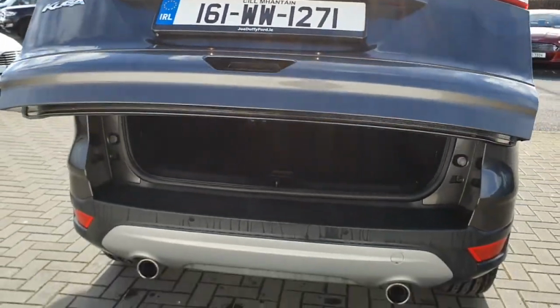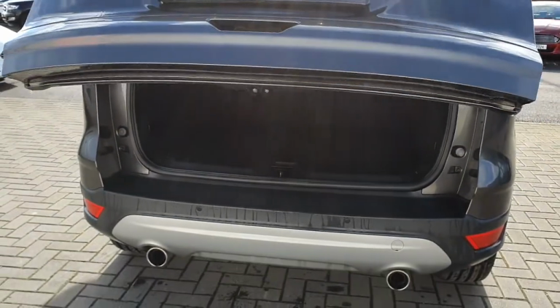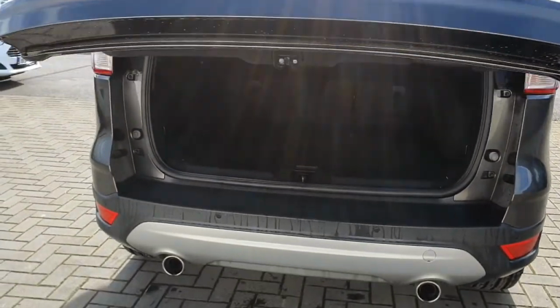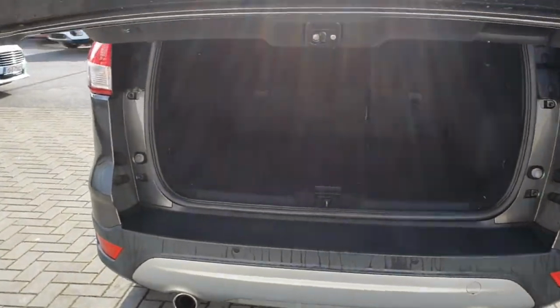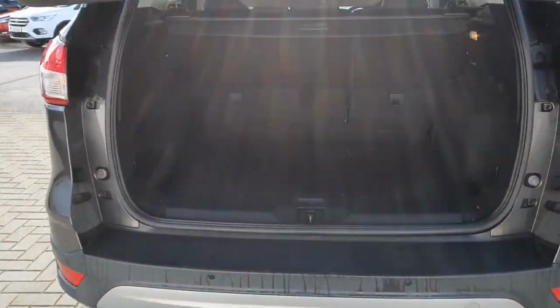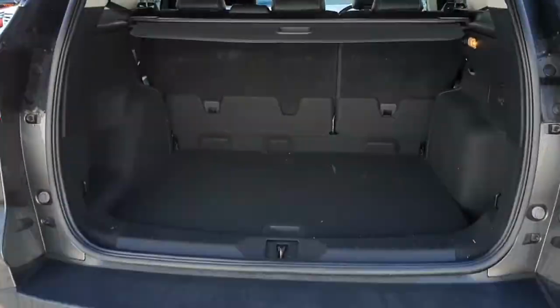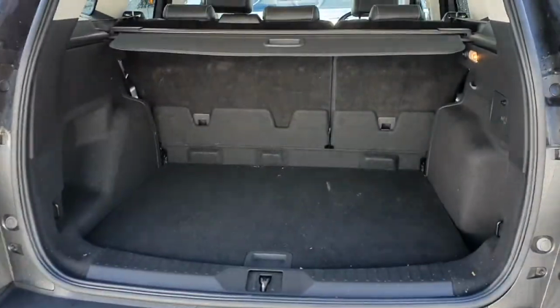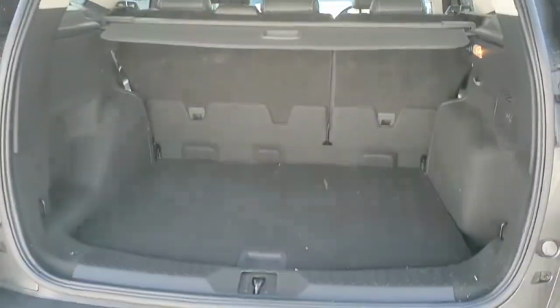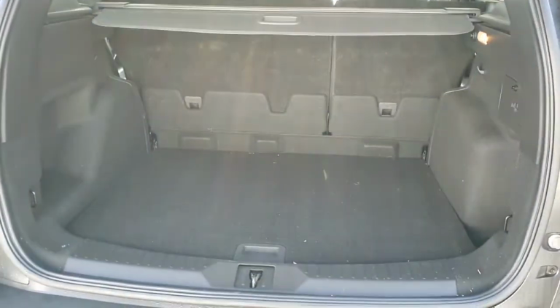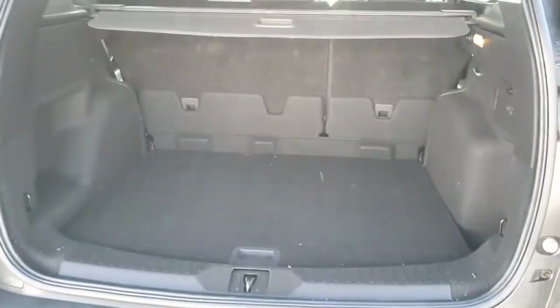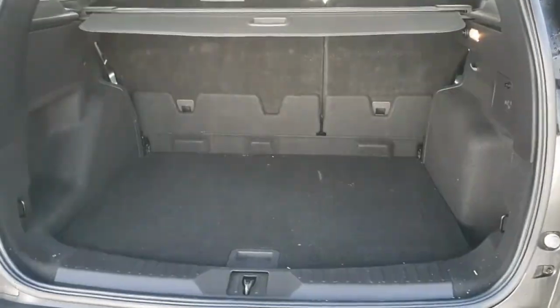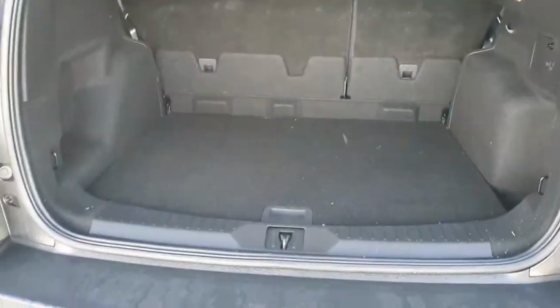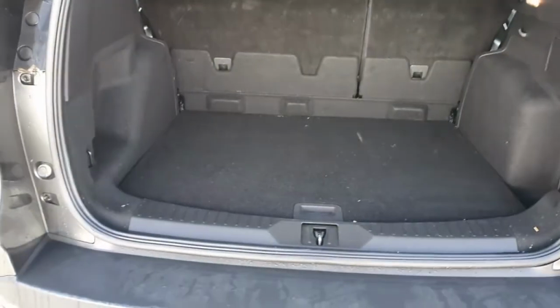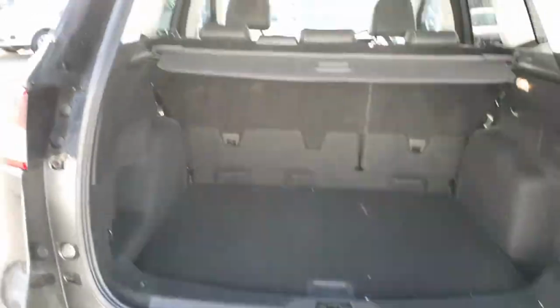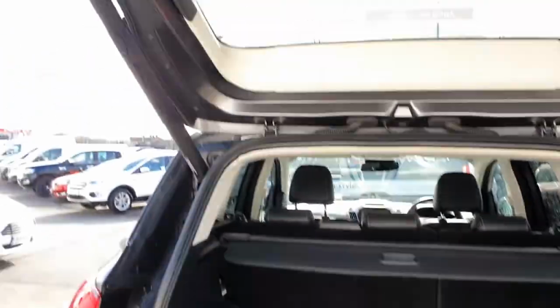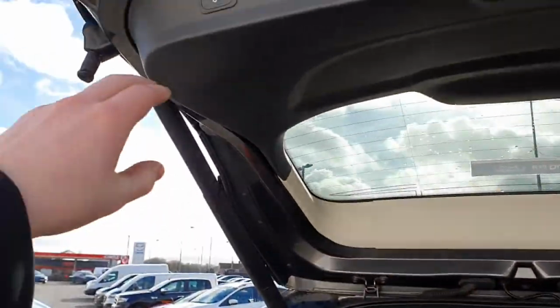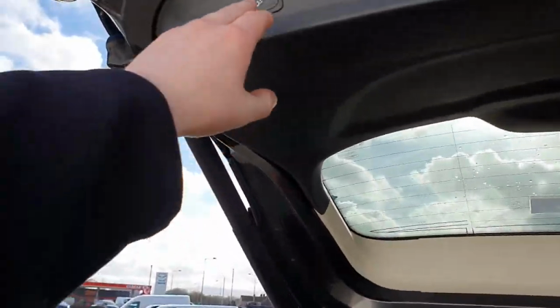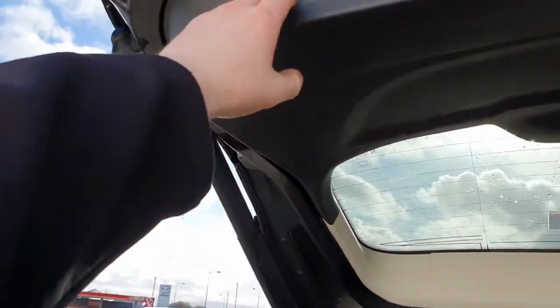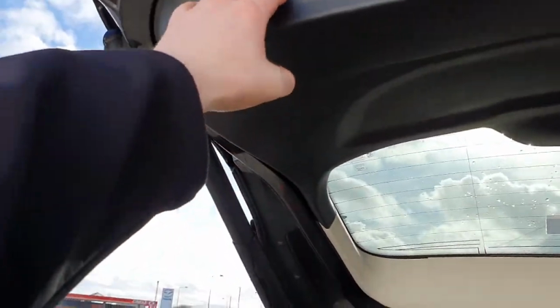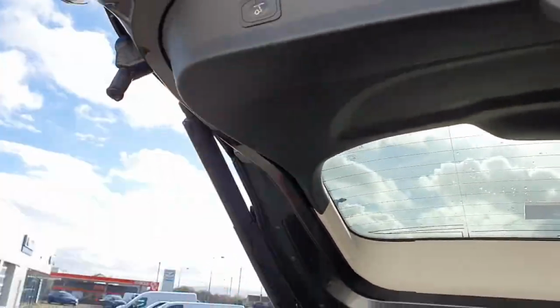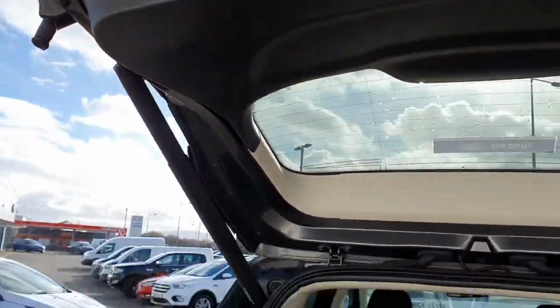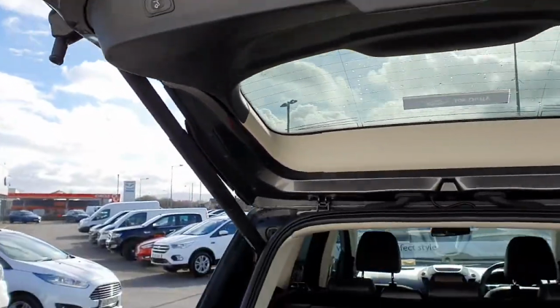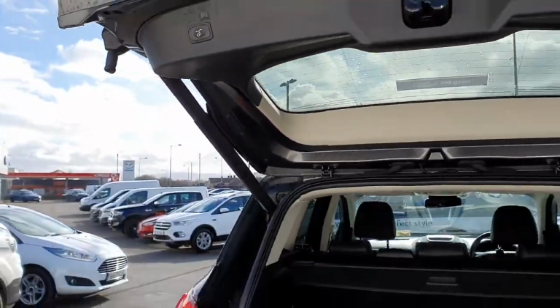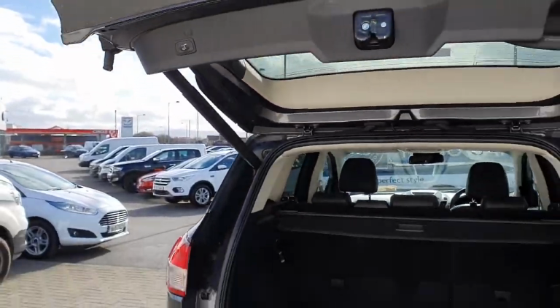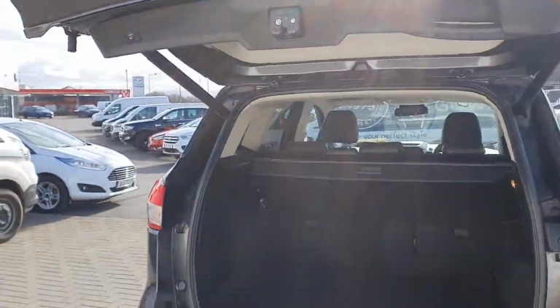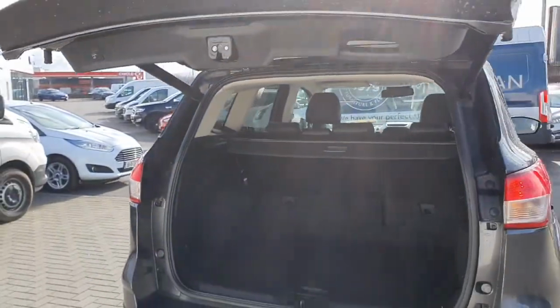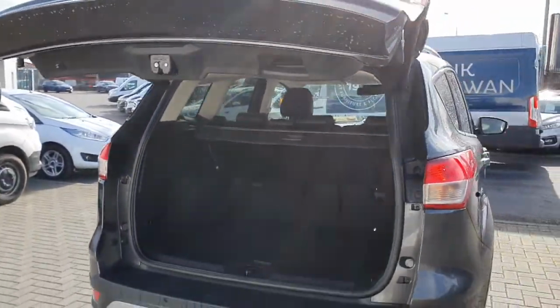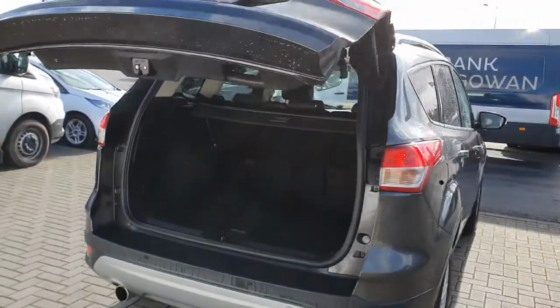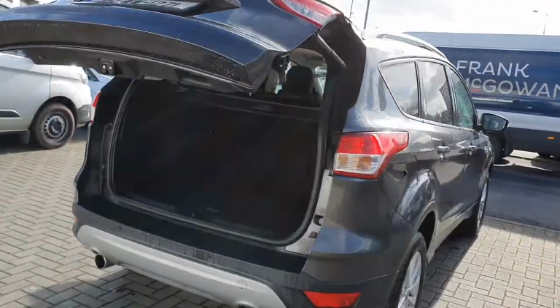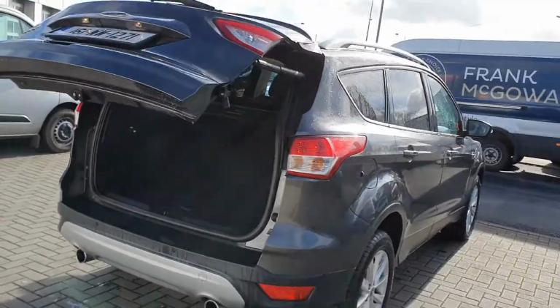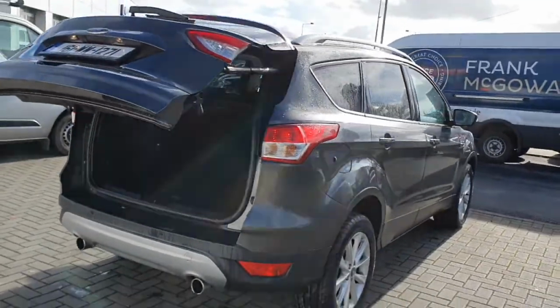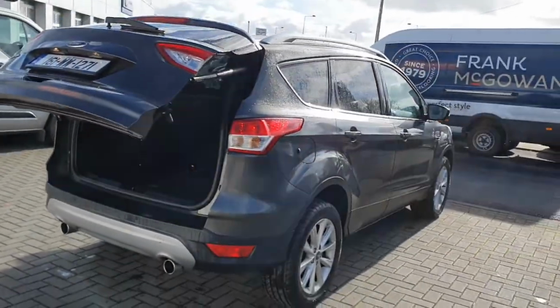If we take a look in the boot, as you can see there is plenty of room inside. We also have the automatic tailgate lift, so with the push of a button it opens and closes.